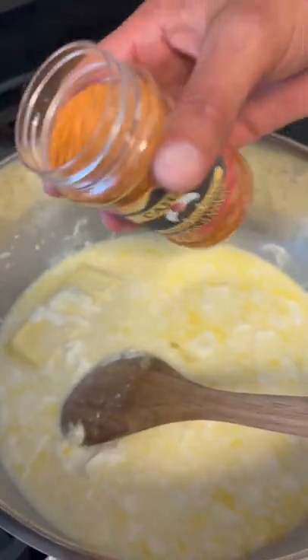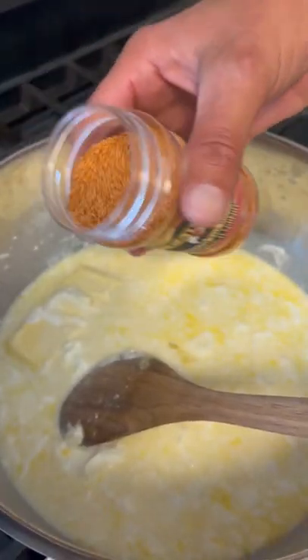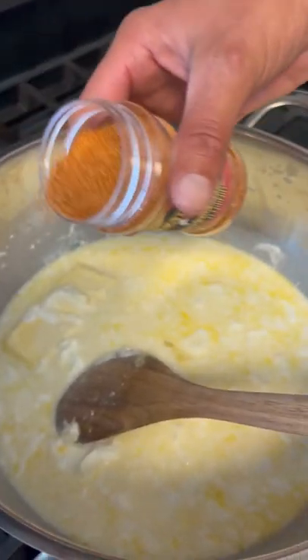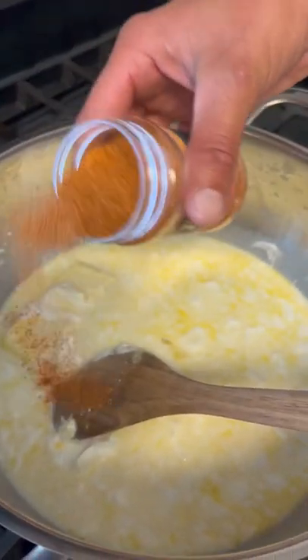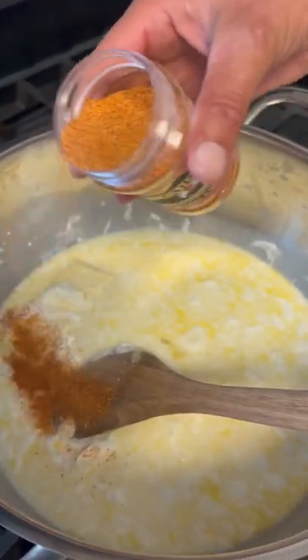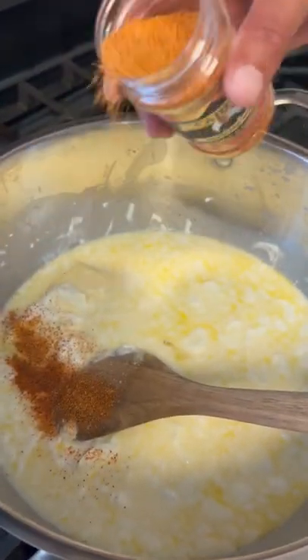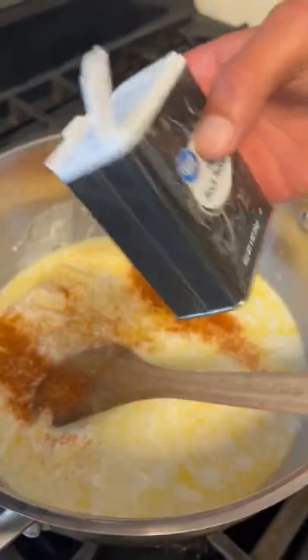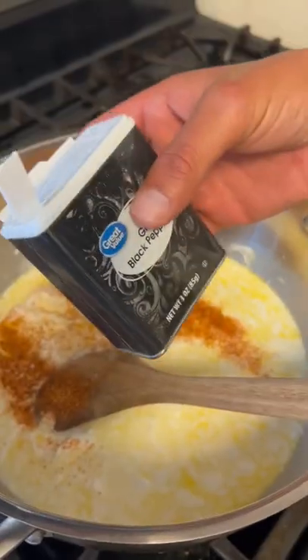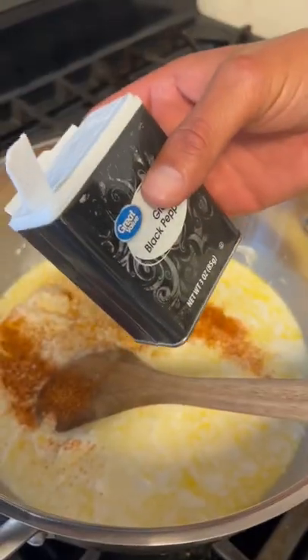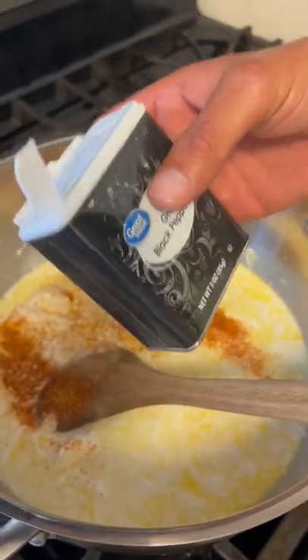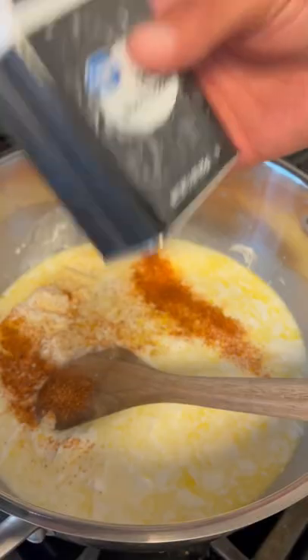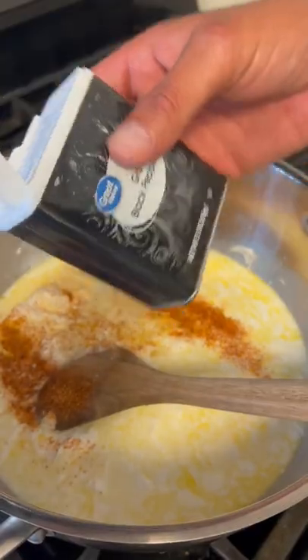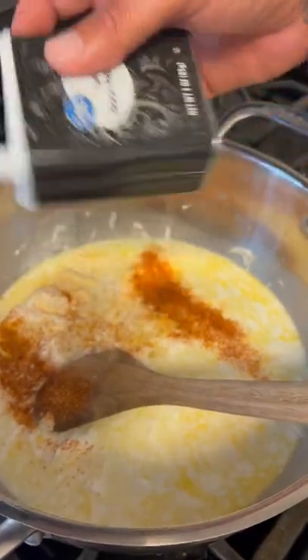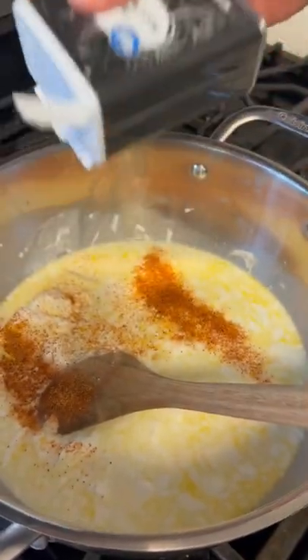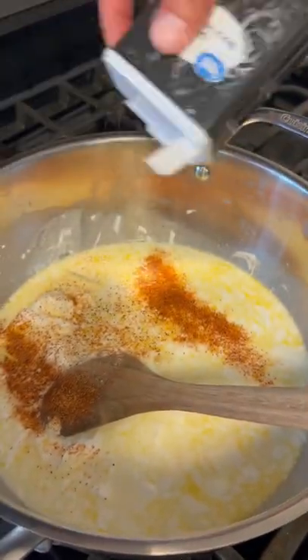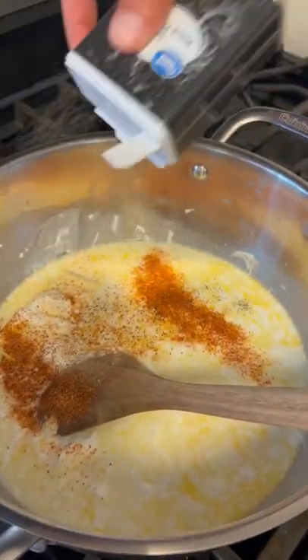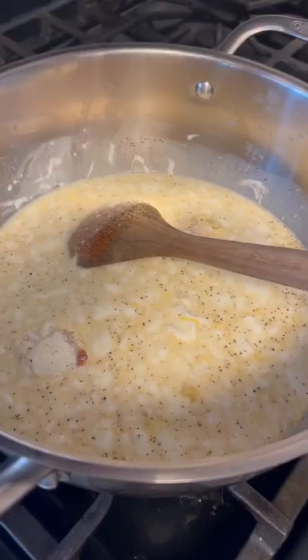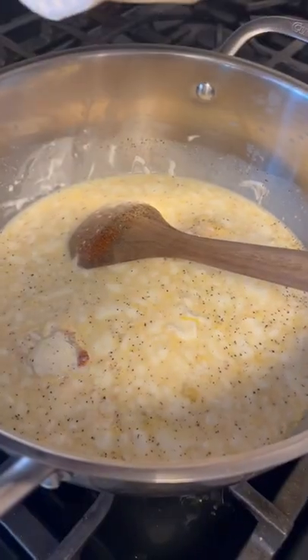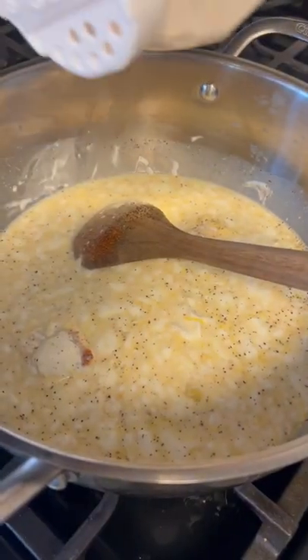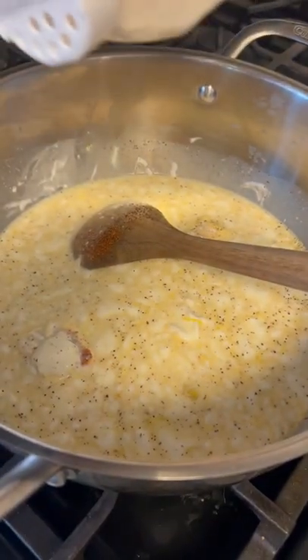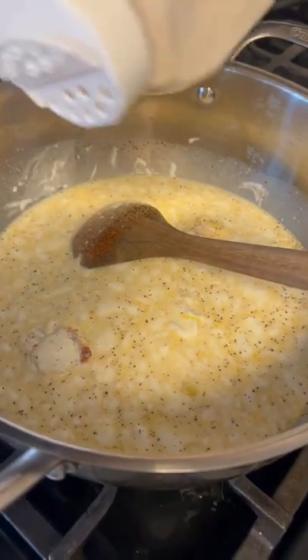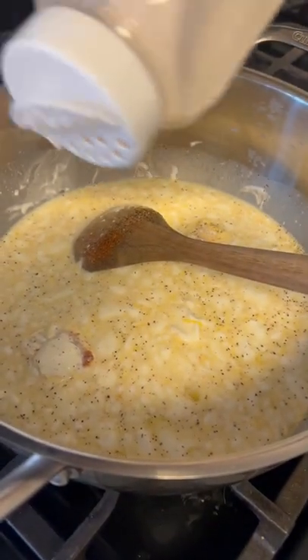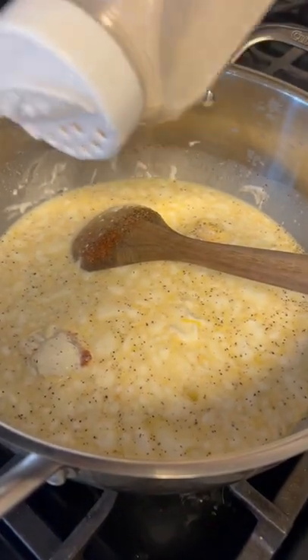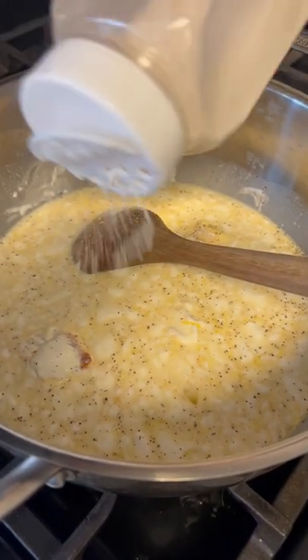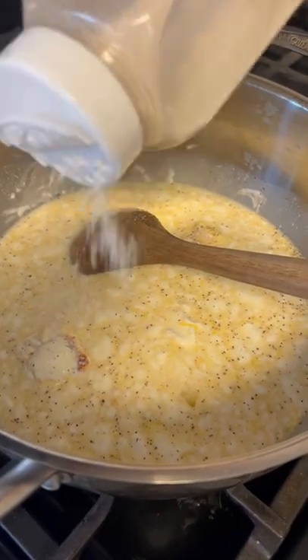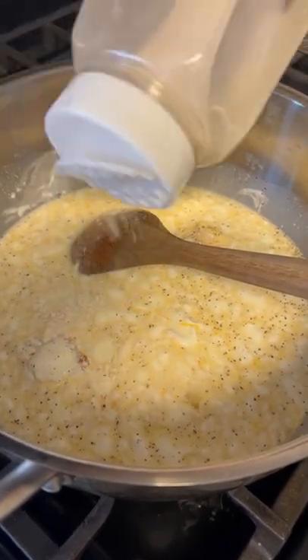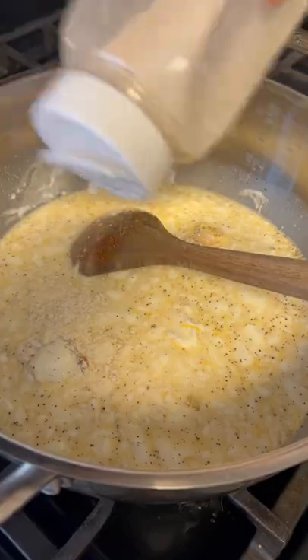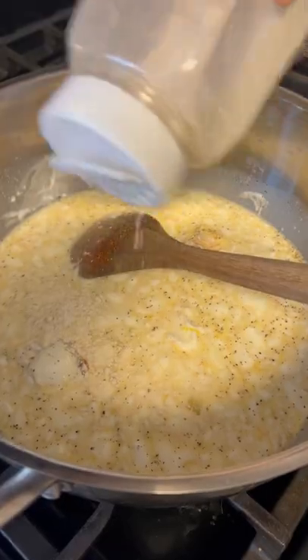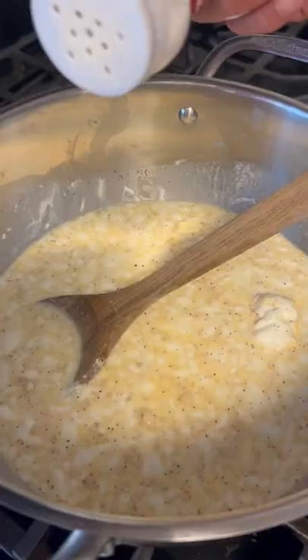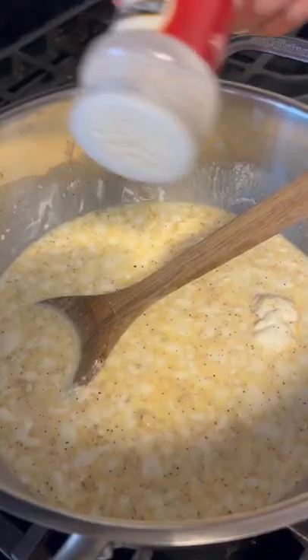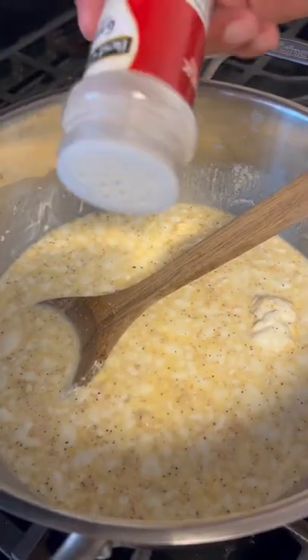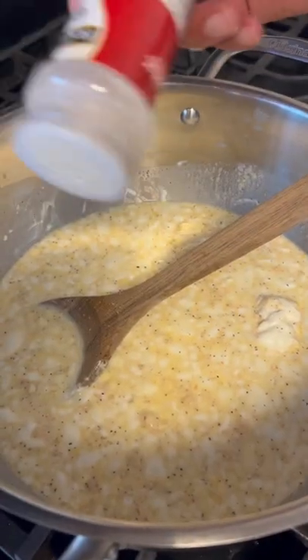A tablespoon of that Cajun seasoning, y'all. Gotta have that black pepper. Go ahead up in there, y'all. What about a tablespoon of that onion powder? A little bit of that garlic powder, y'all.